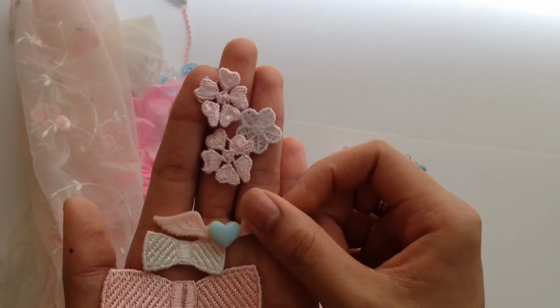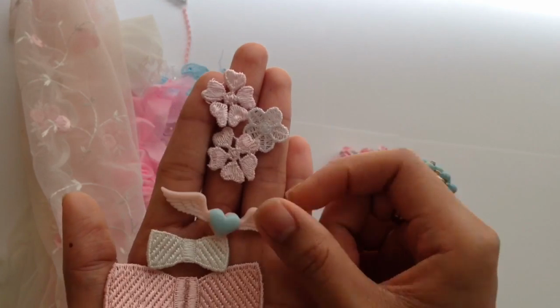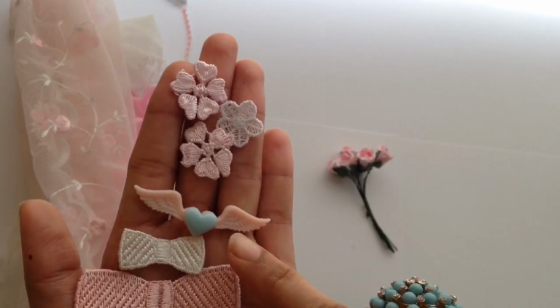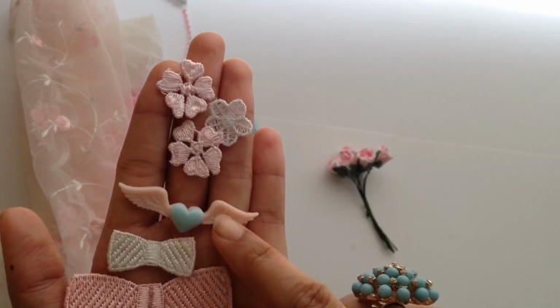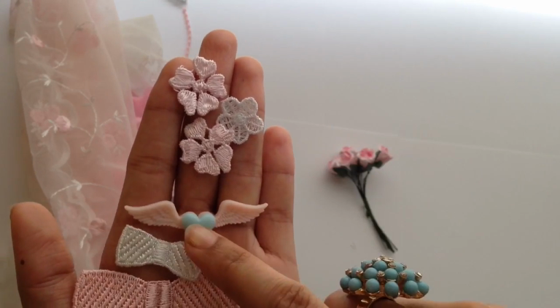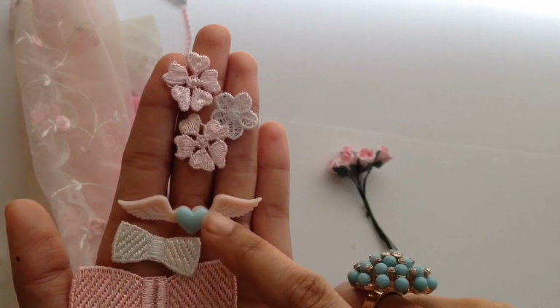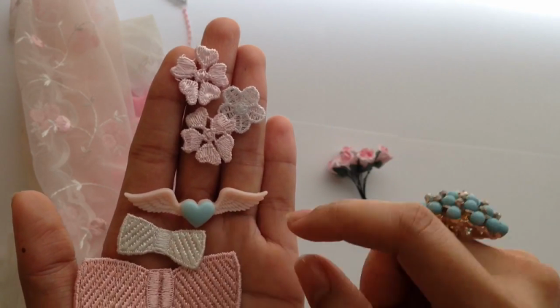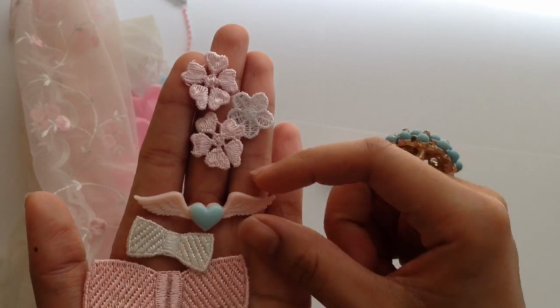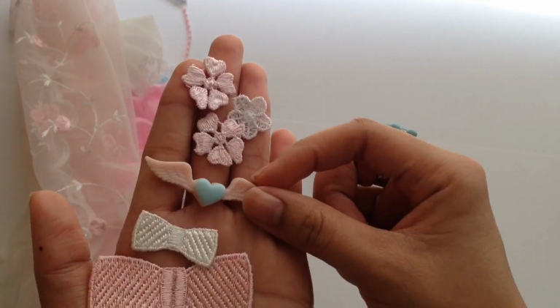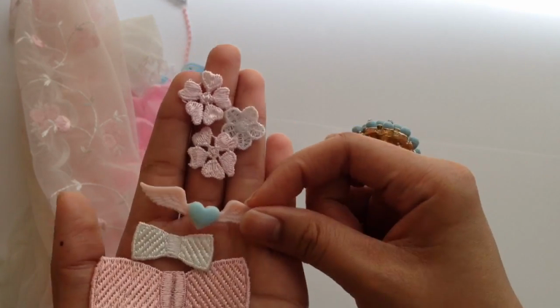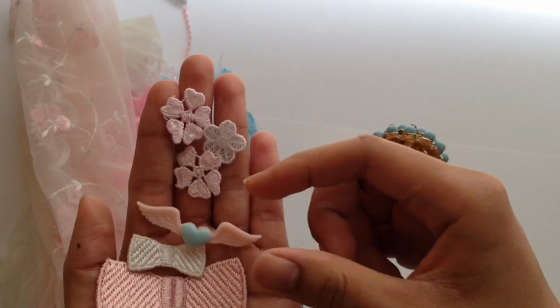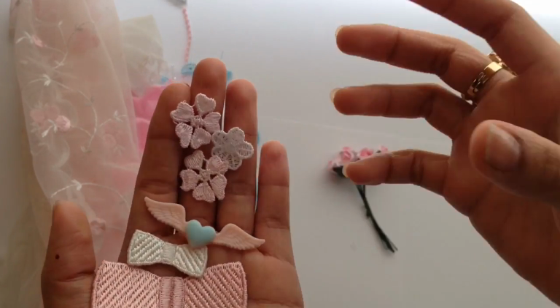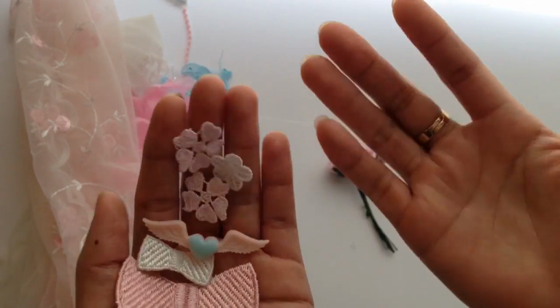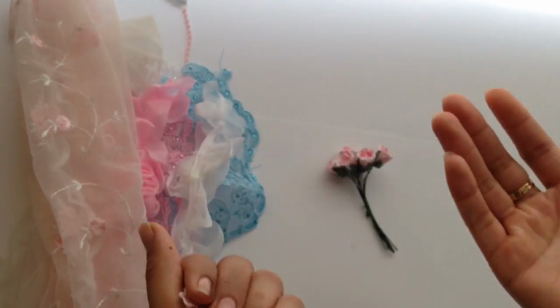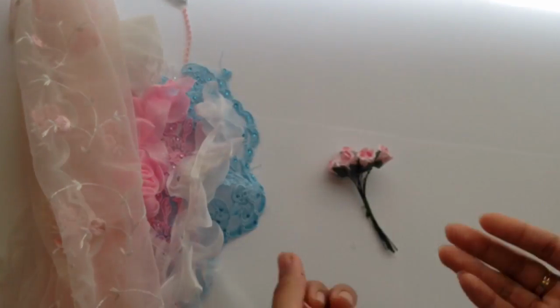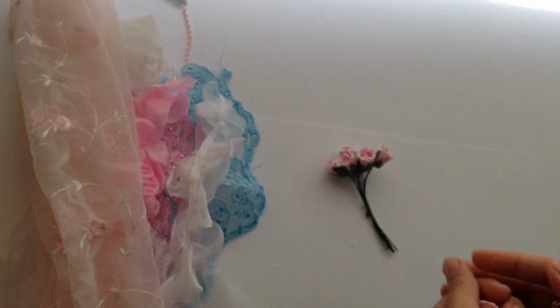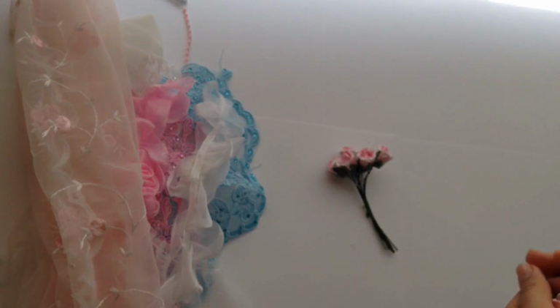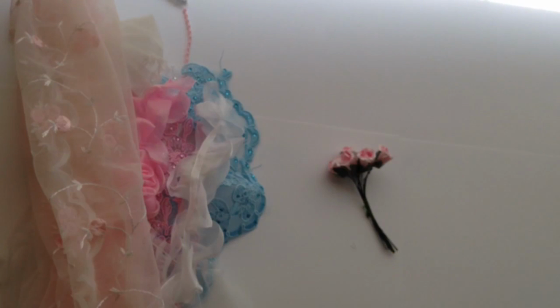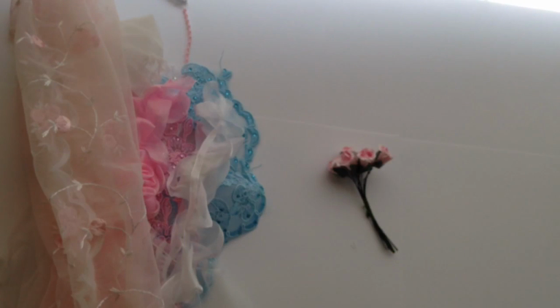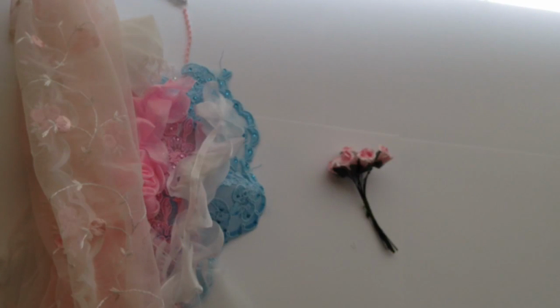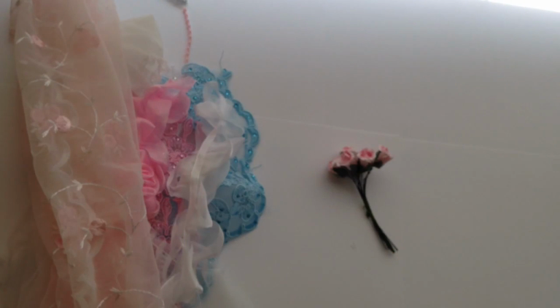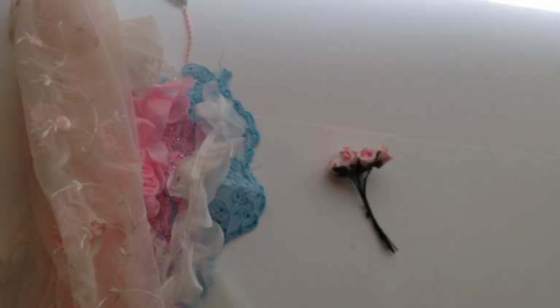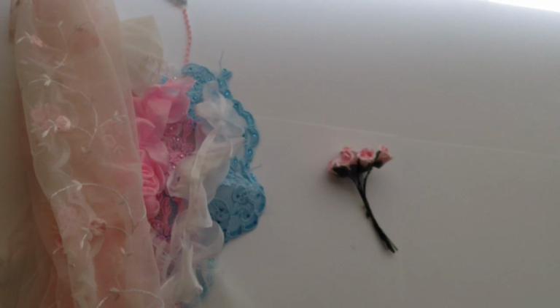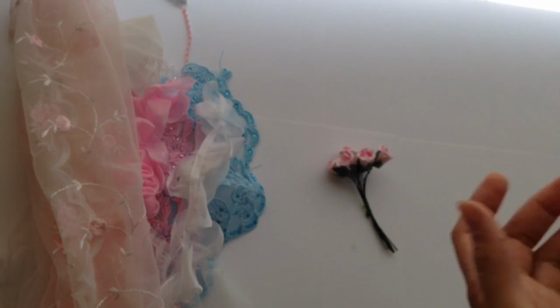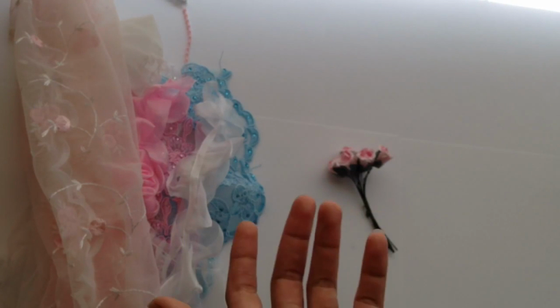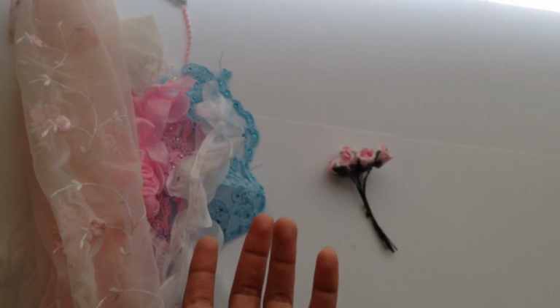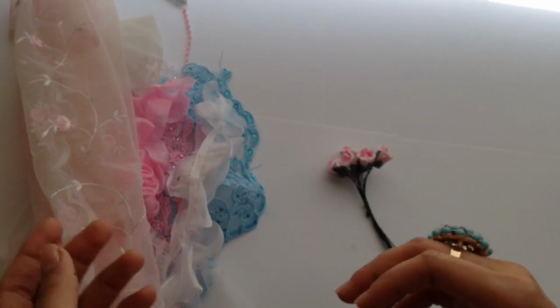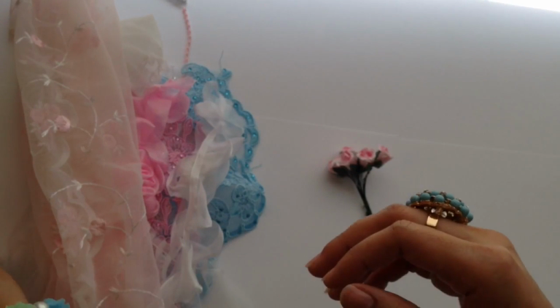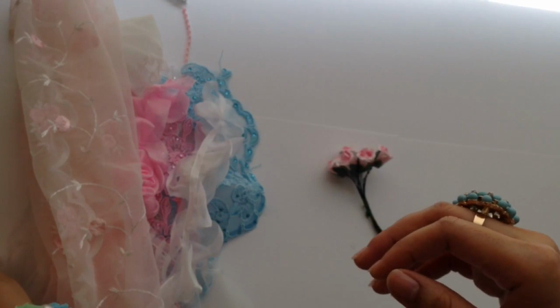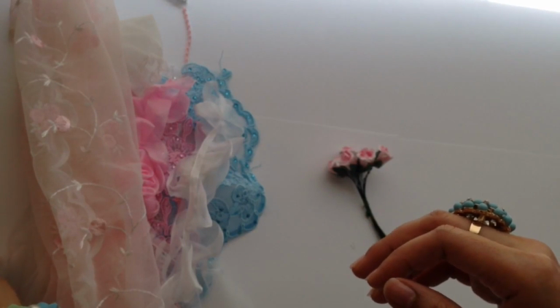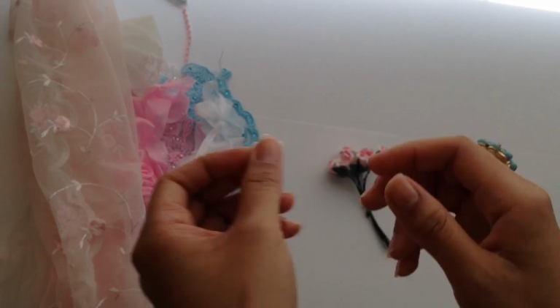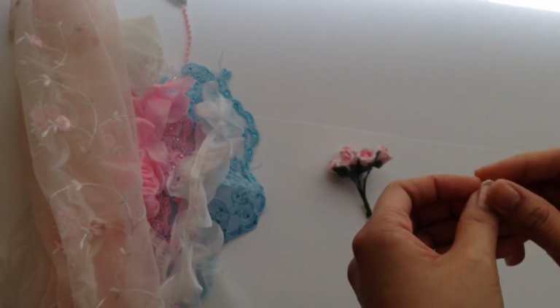I also used this piece that has a heart and angel wings, and I used a bit more of the embellishments that came with the kit, but I used them all up and don't have any extras to show you guys.